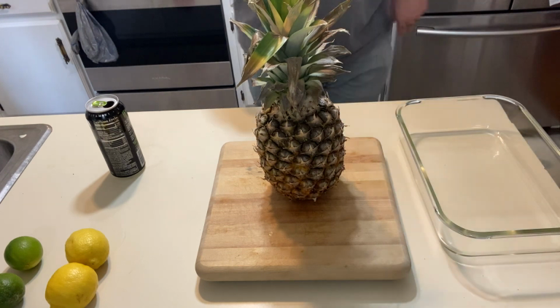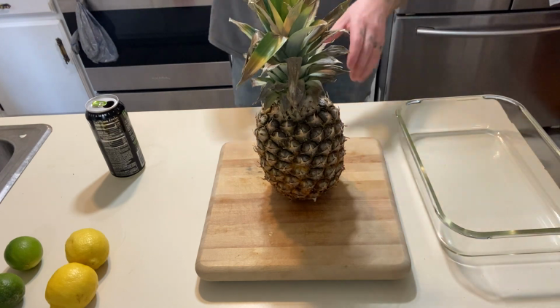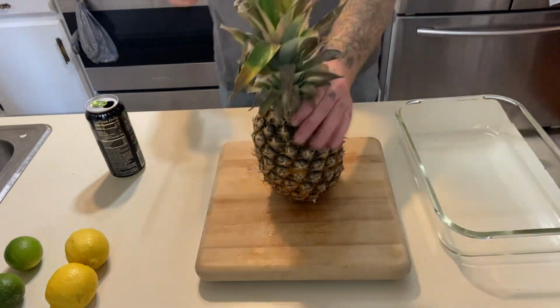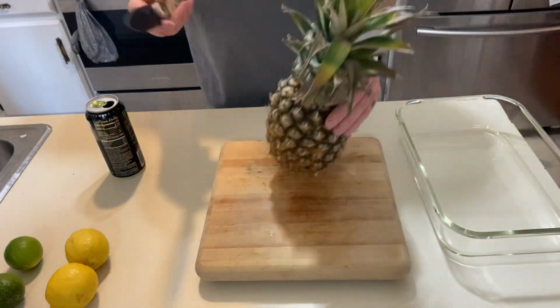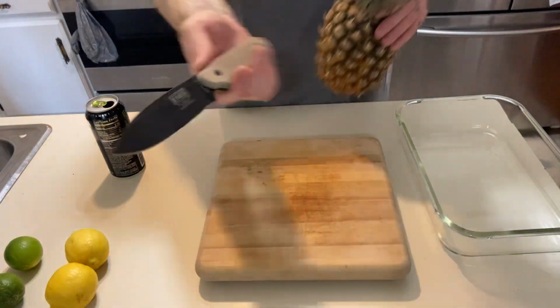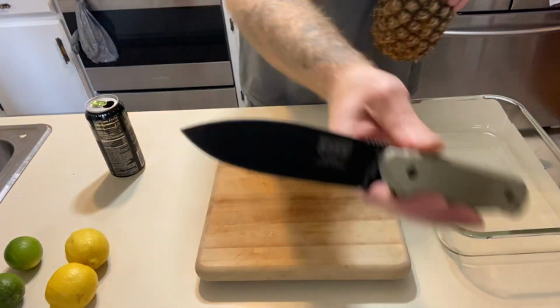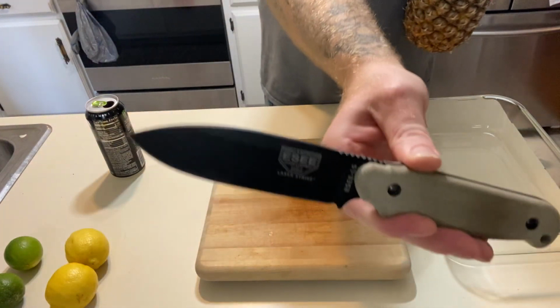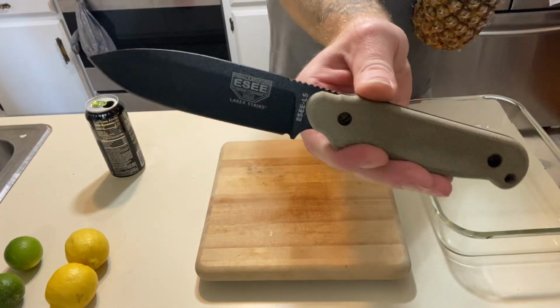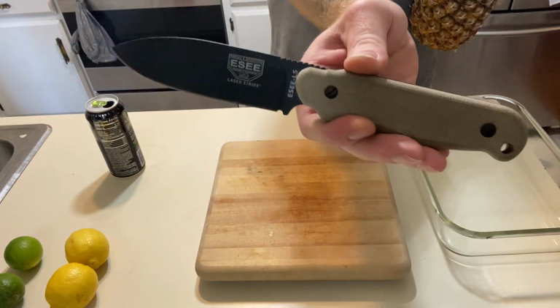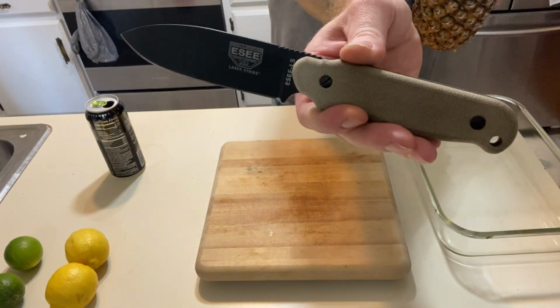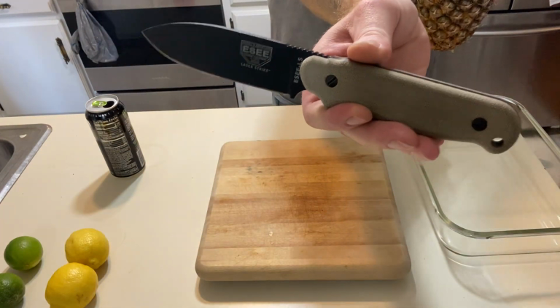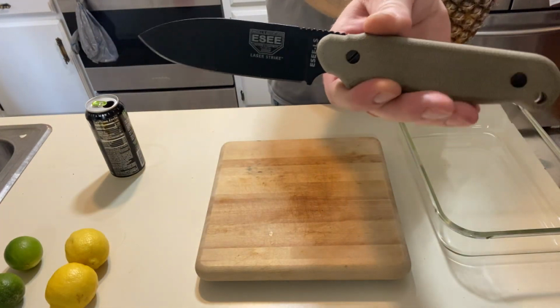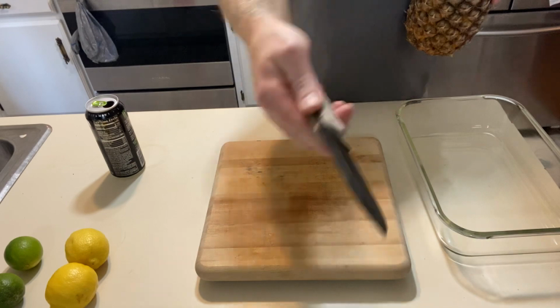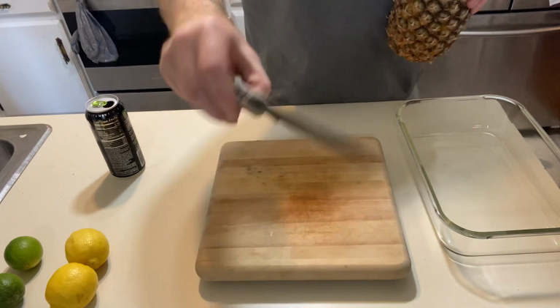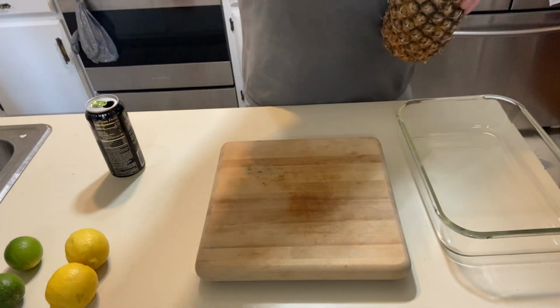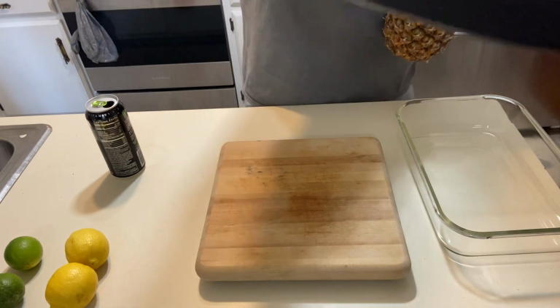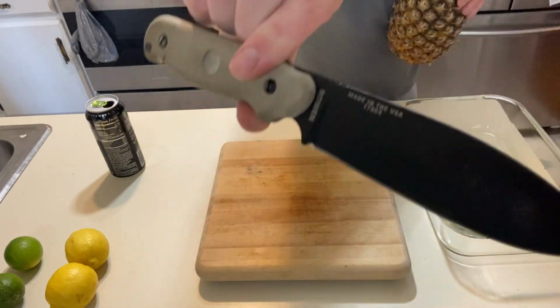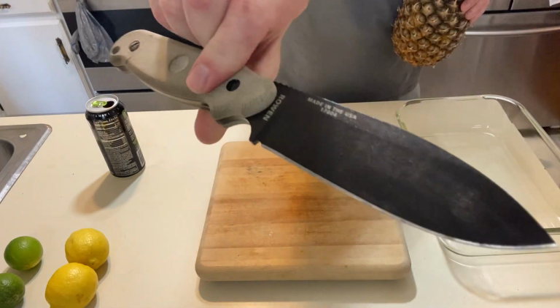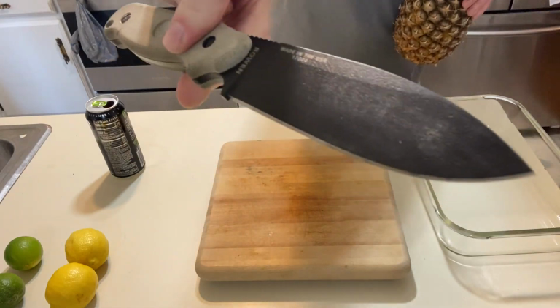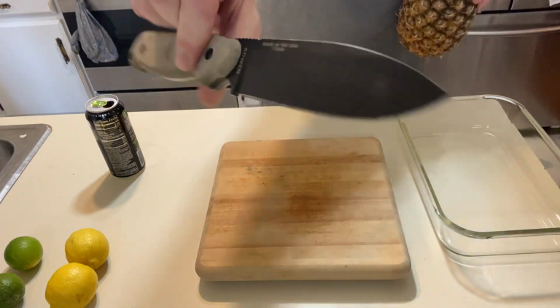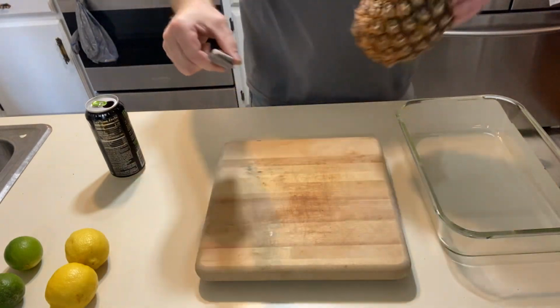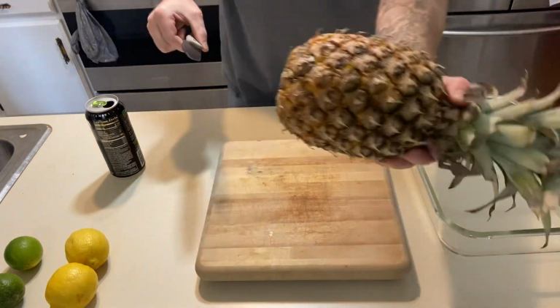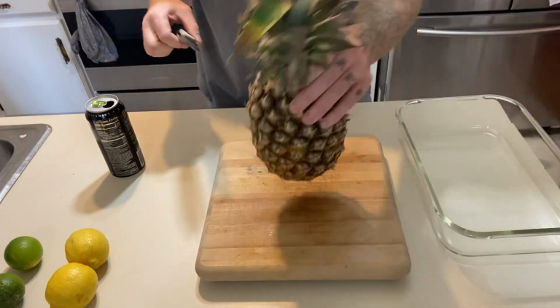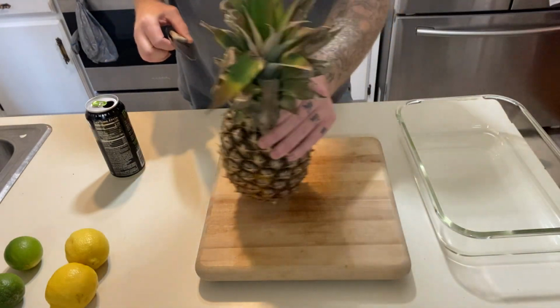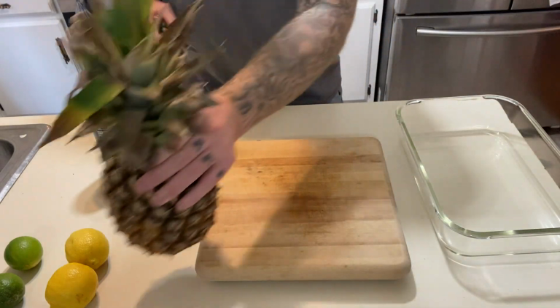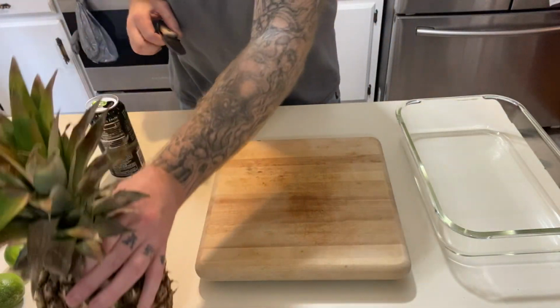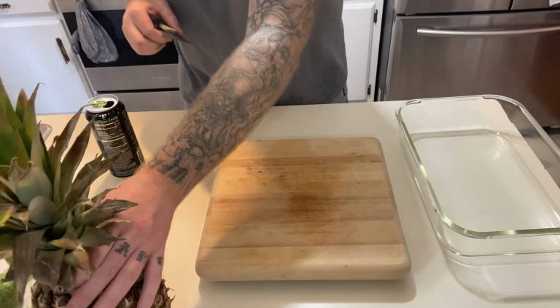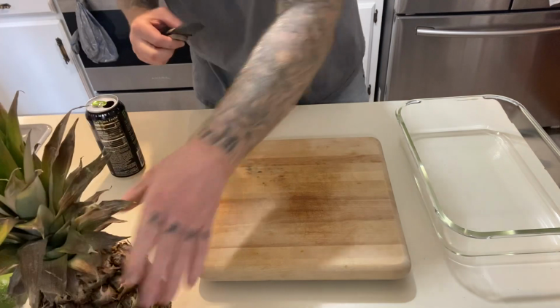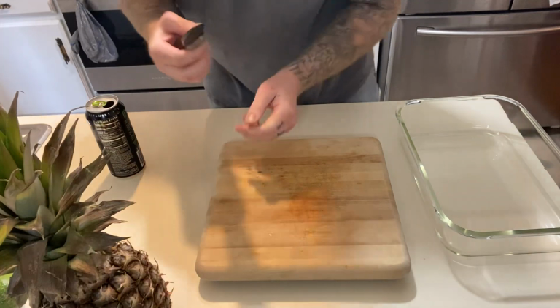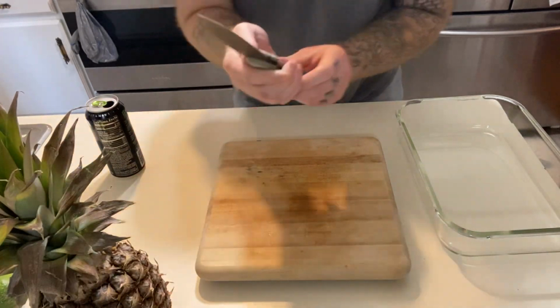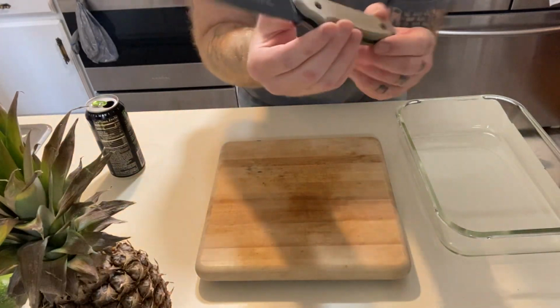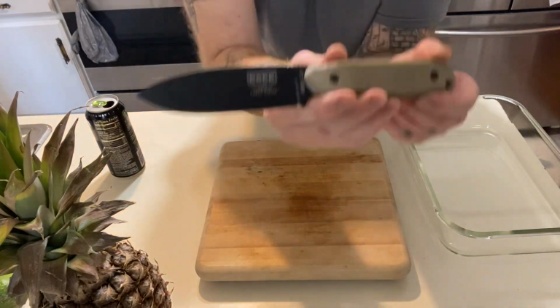Today we're going to be cutting a few different foods. We're going to do some lemons, some limes, some pineapple, probably some onions. We might even do some meat.